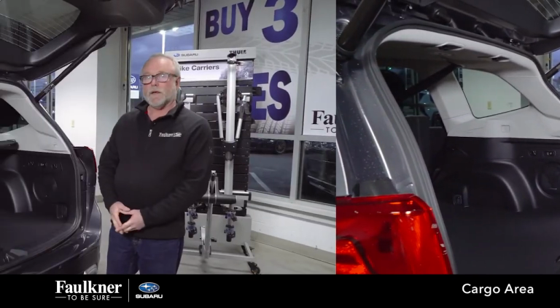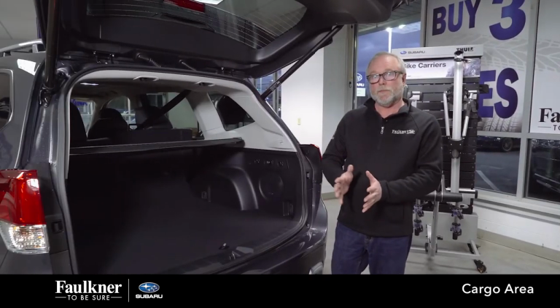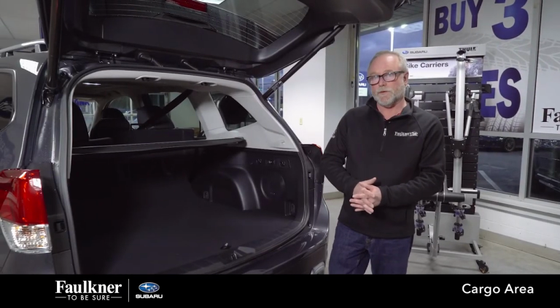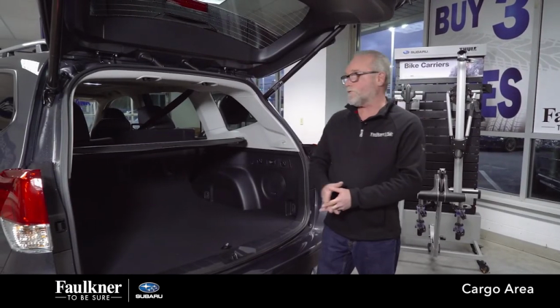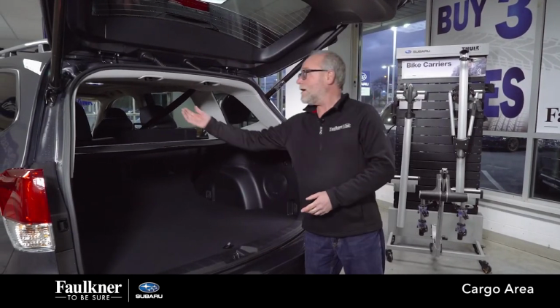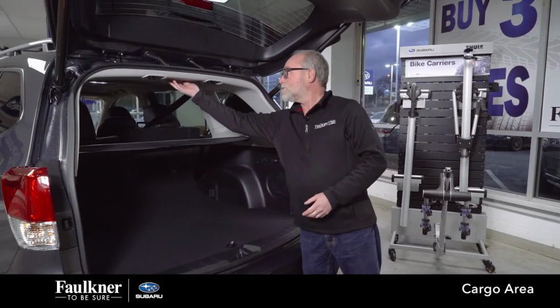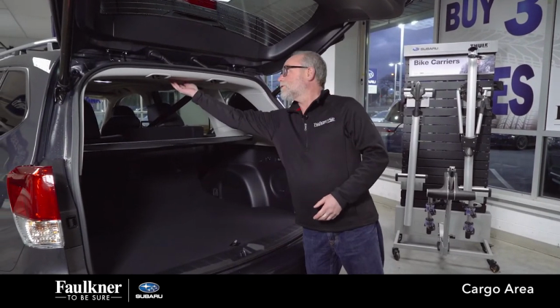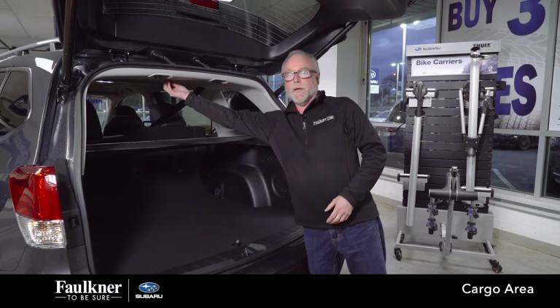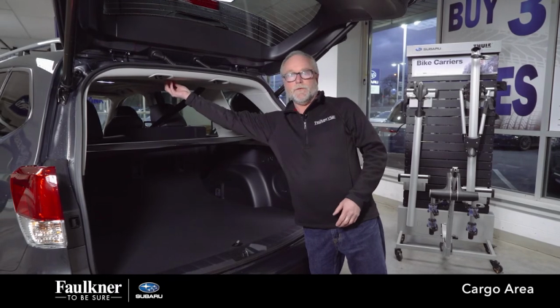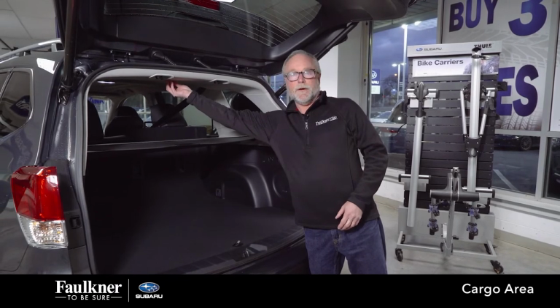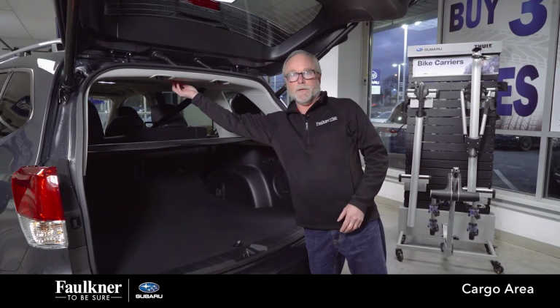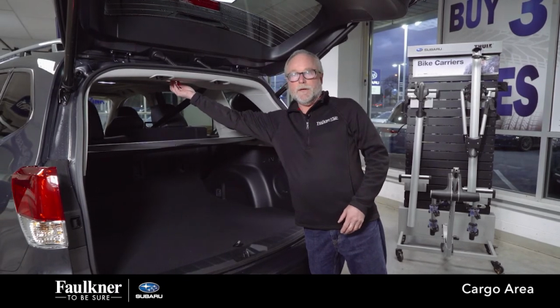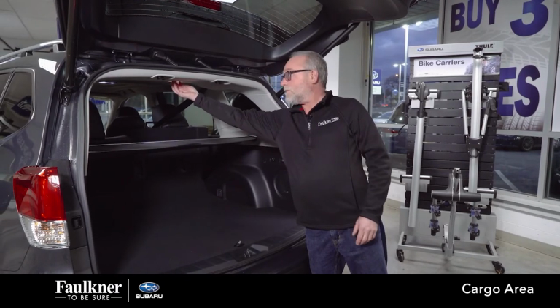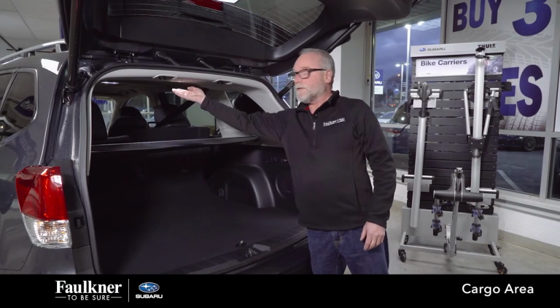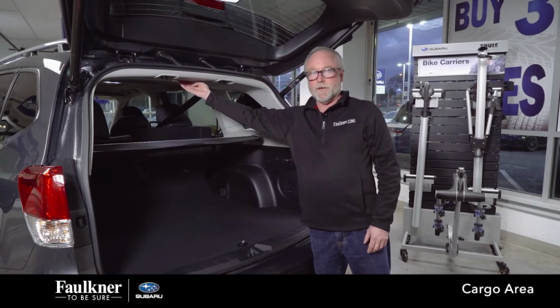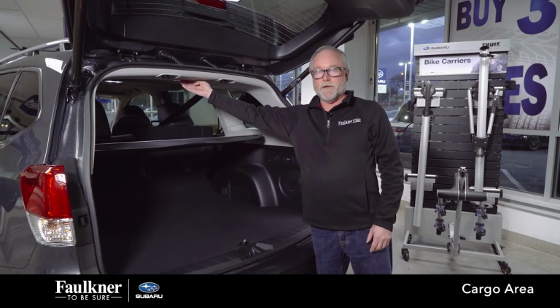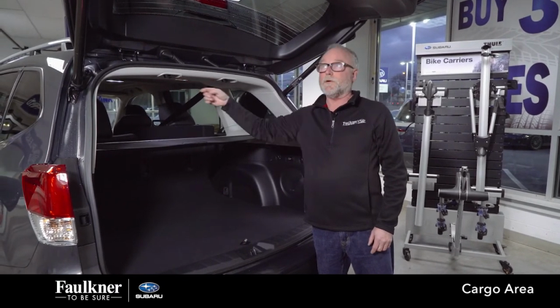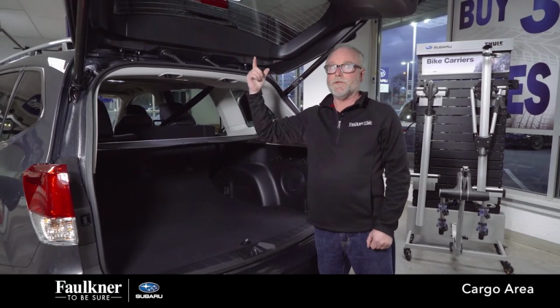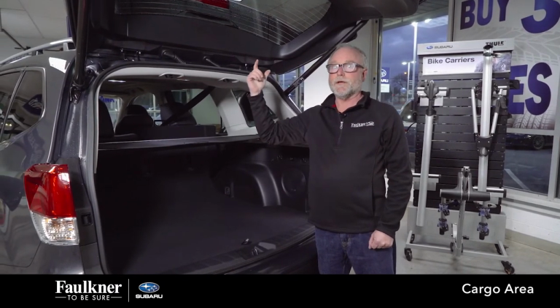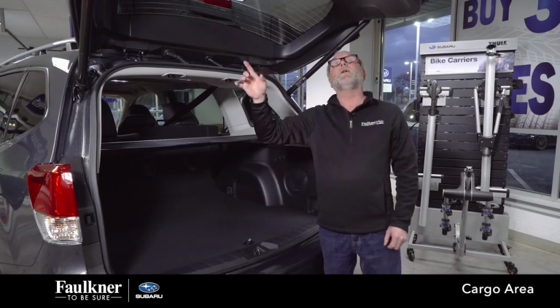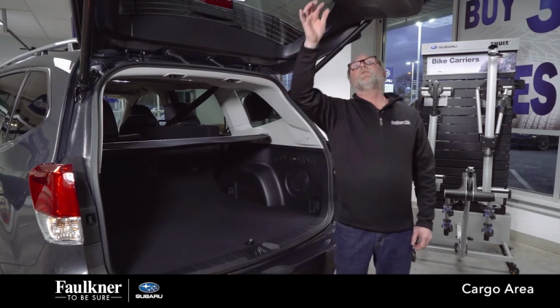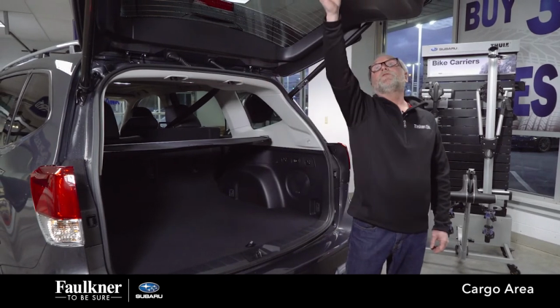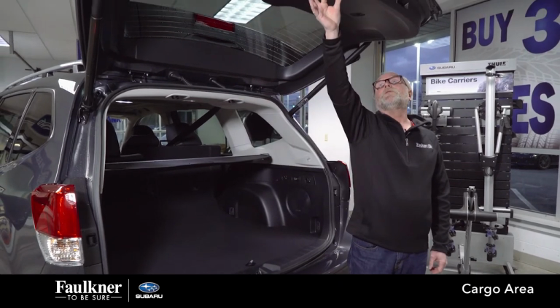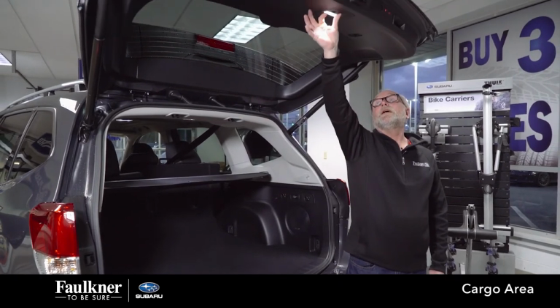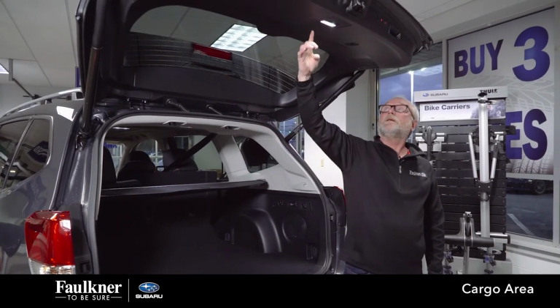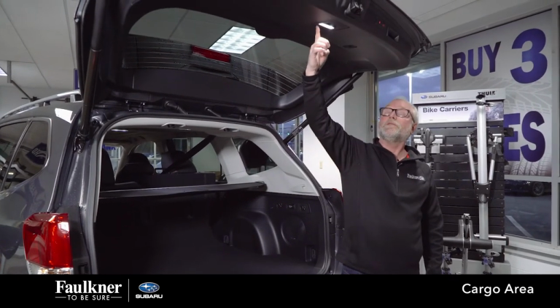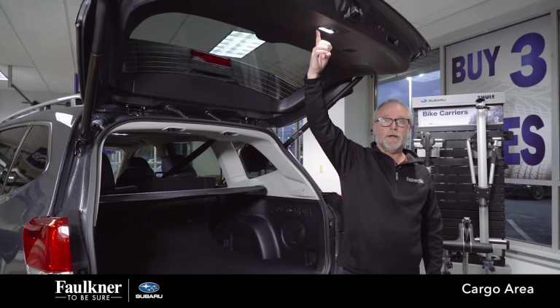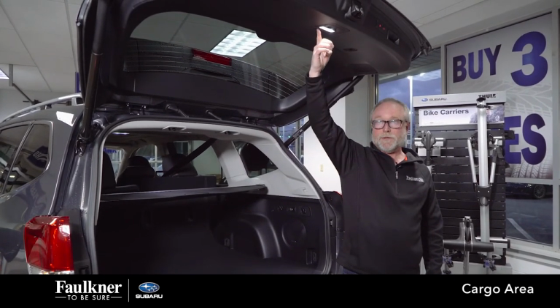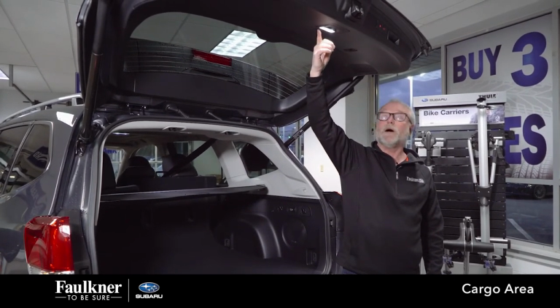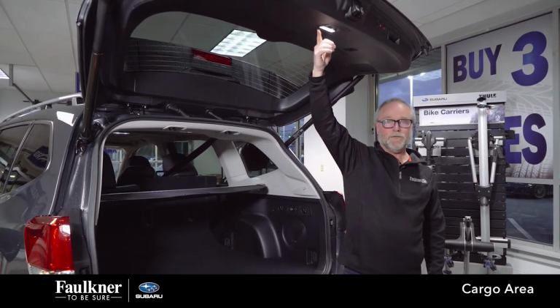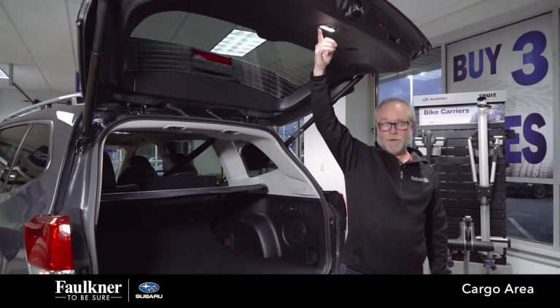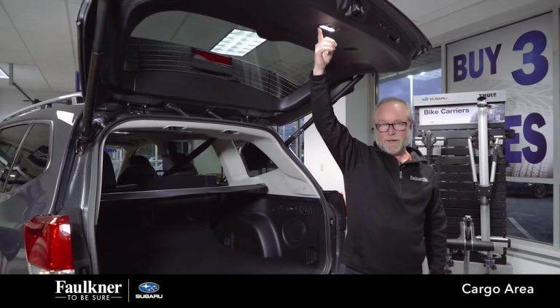In the back of your Forester, you have at least one cargo light right up in the middle. You can set that to the middle position and it will work with your tailgate. Some trims will also have another light on the bottom edge of your tailgate — that one is either off or door.